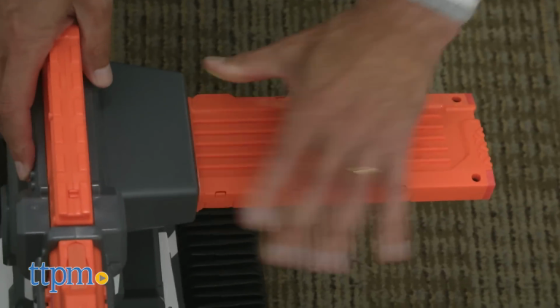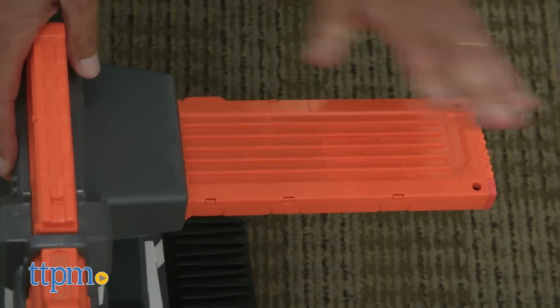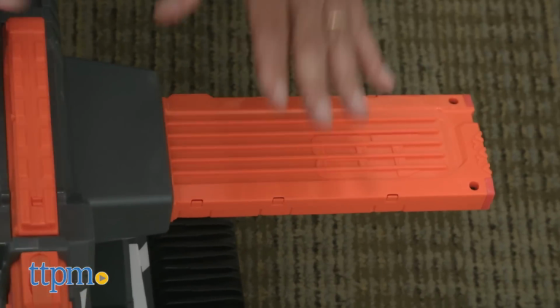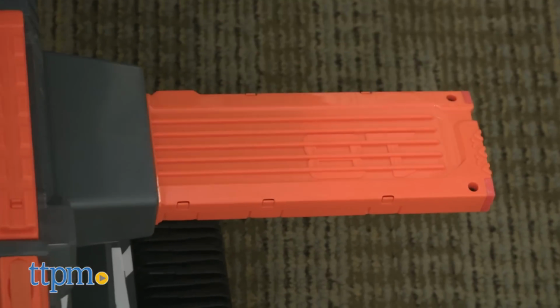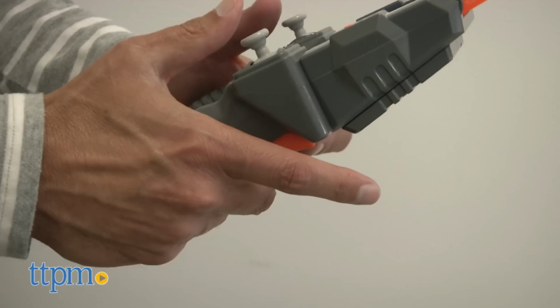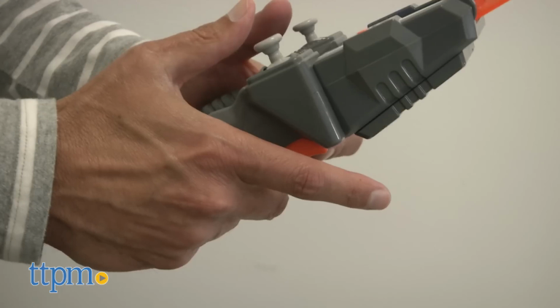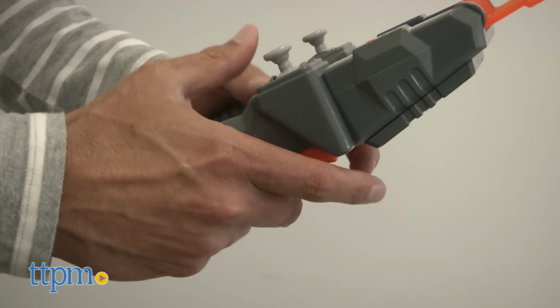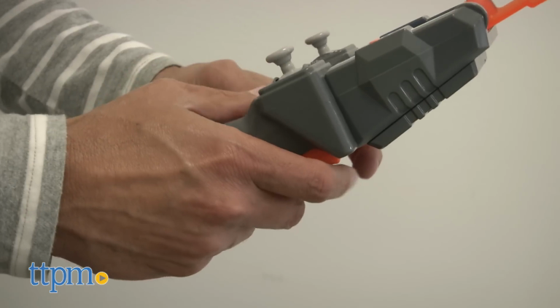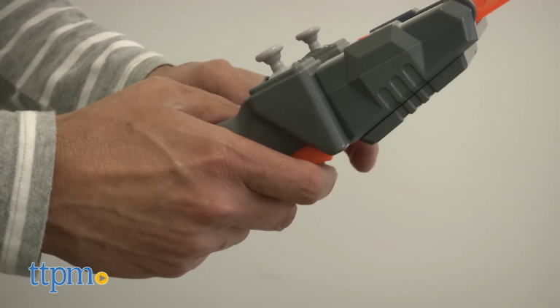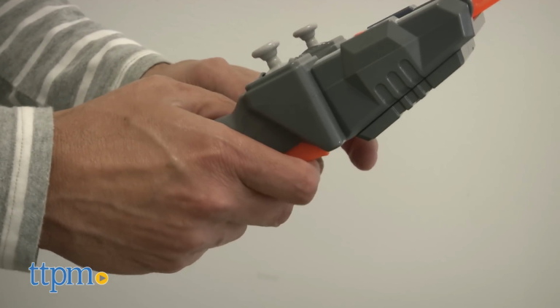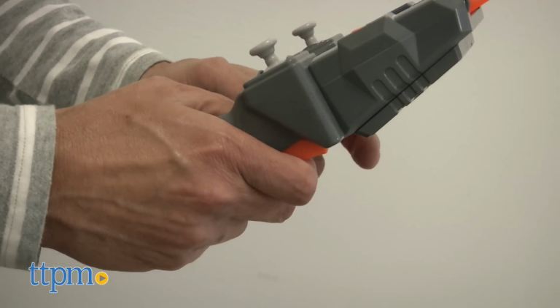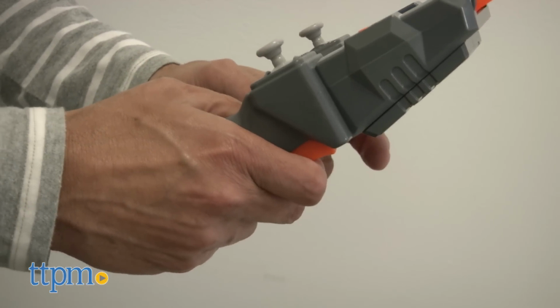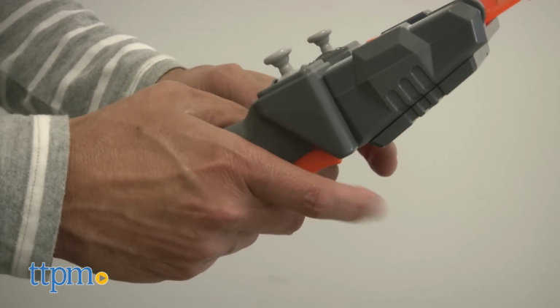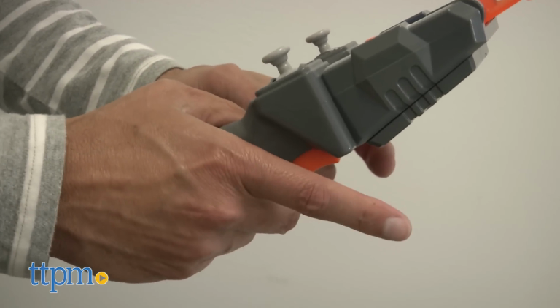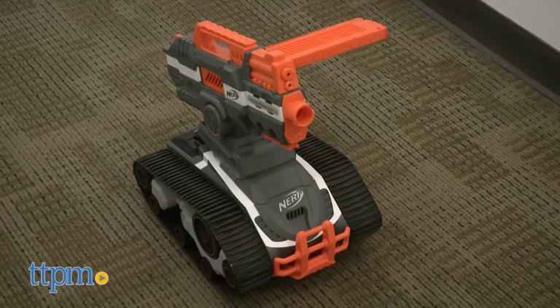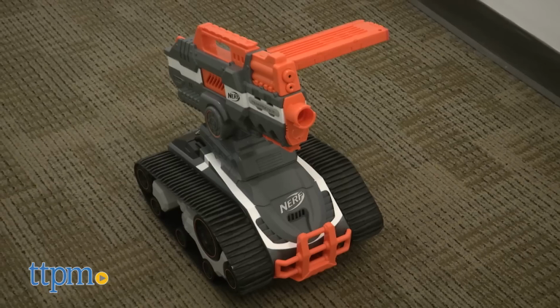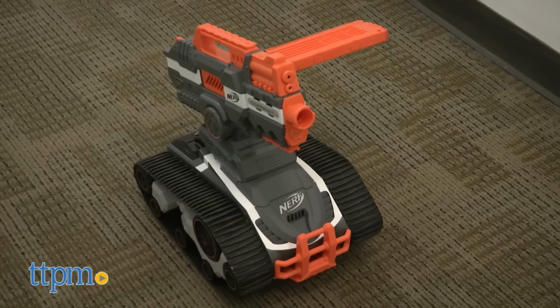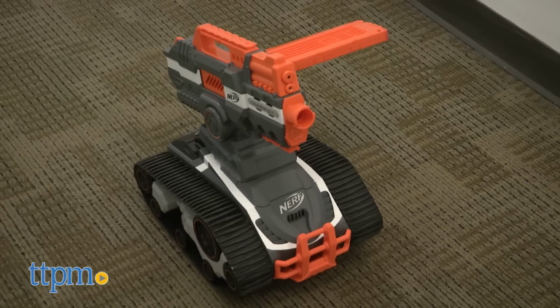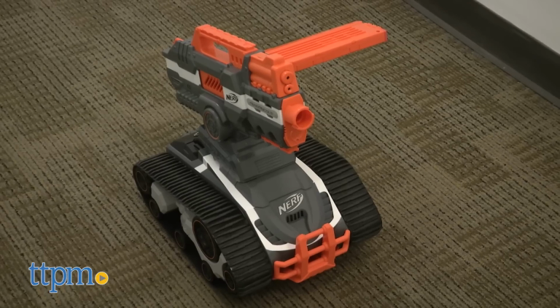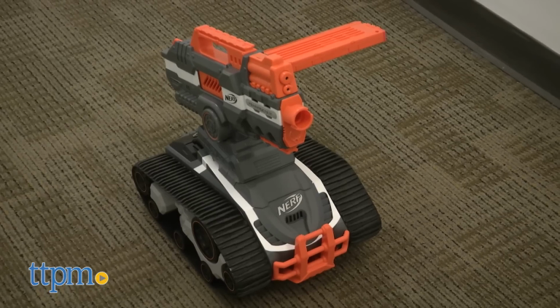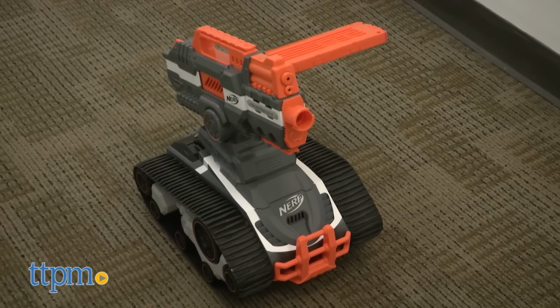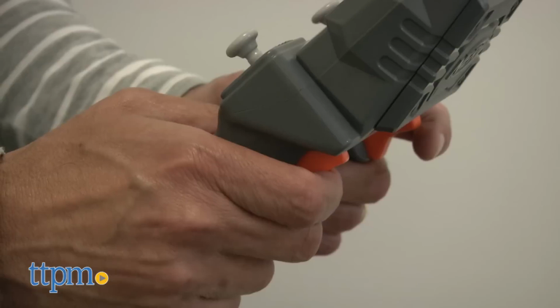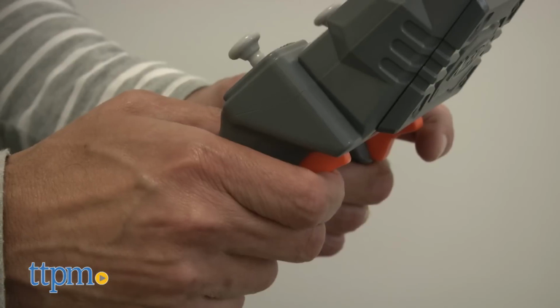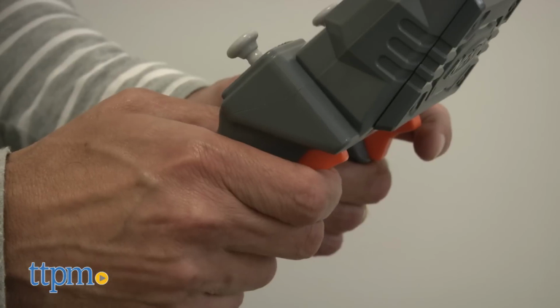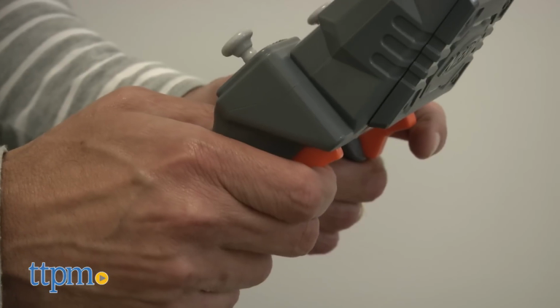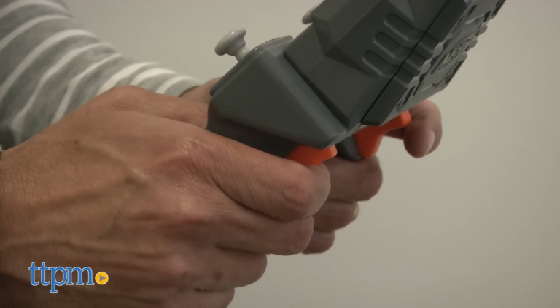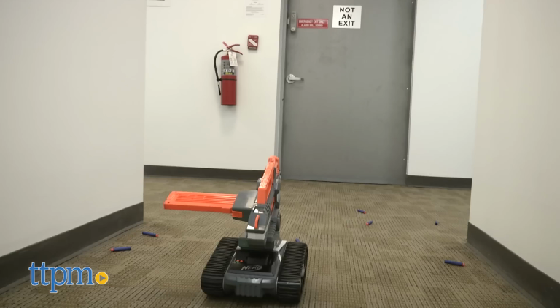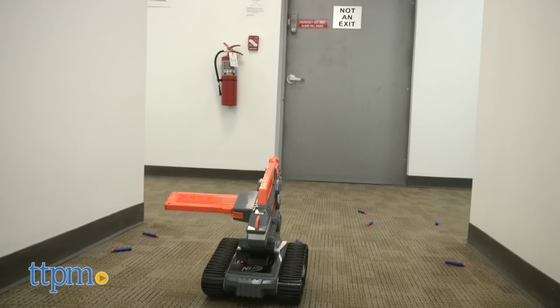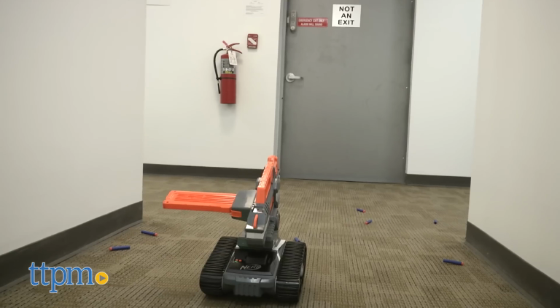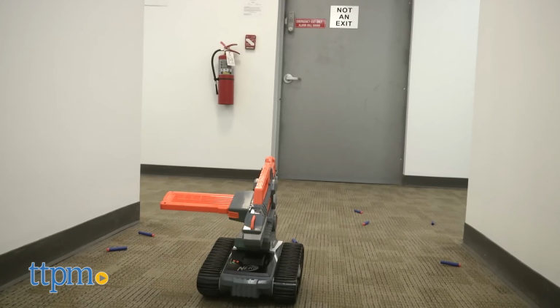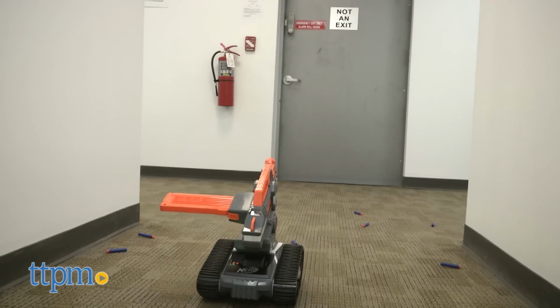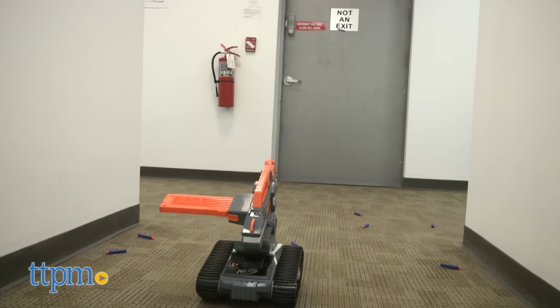Now you have two ways to fire. You can hold the trigger once and let go to fire one foam dart. Or if you hold it down, it is rapid fire.